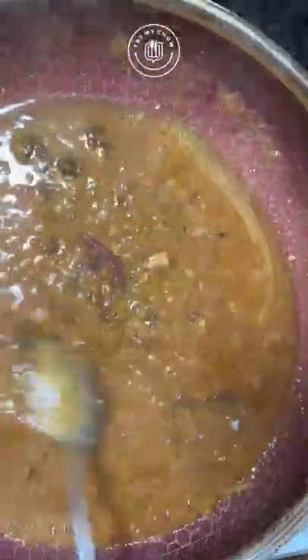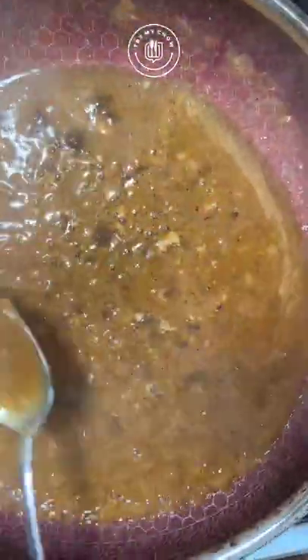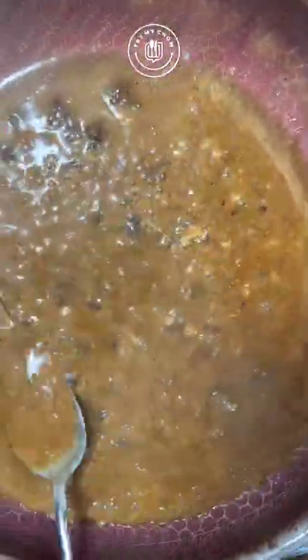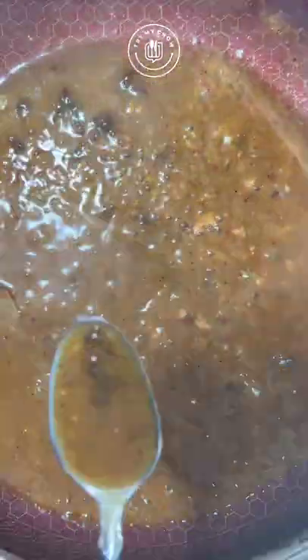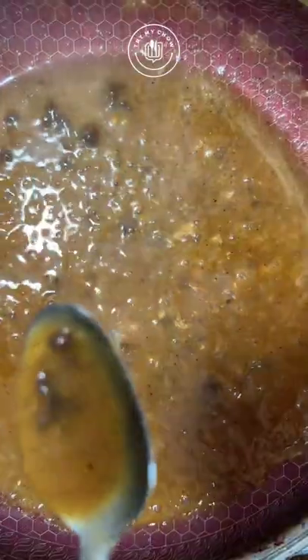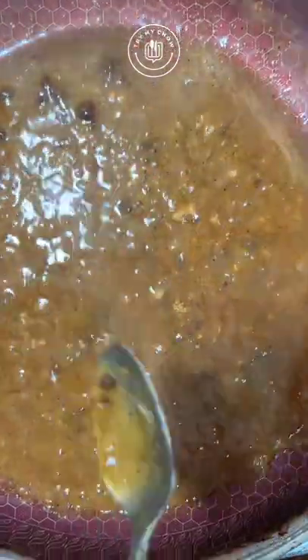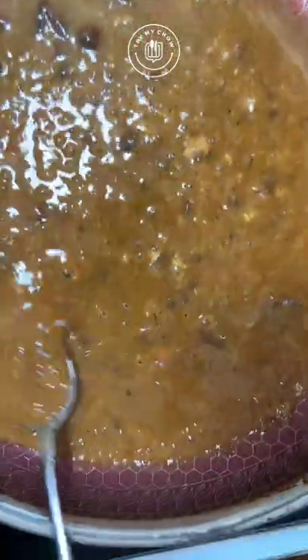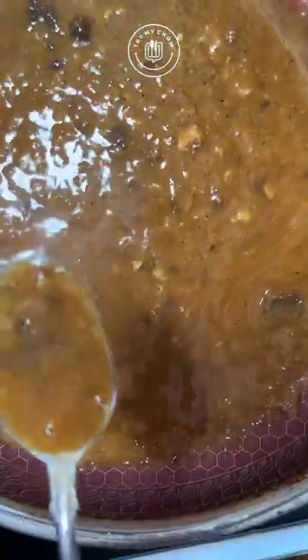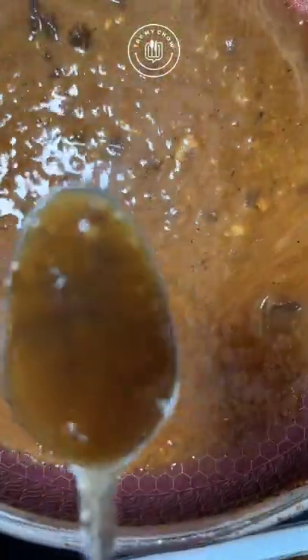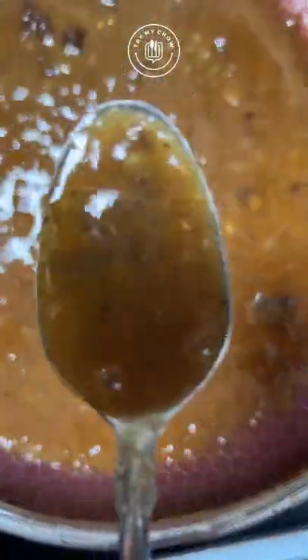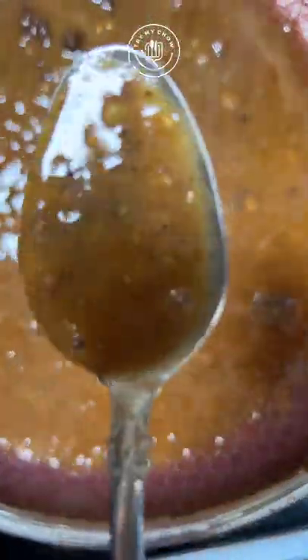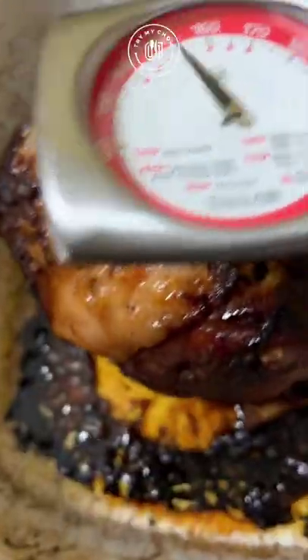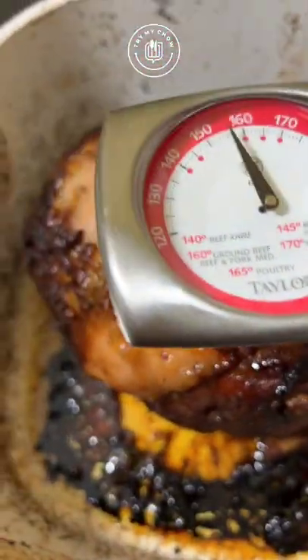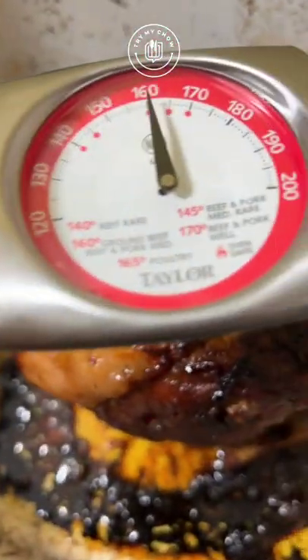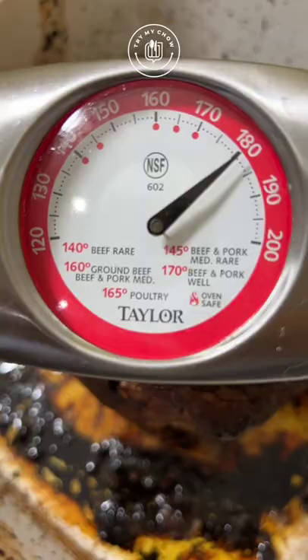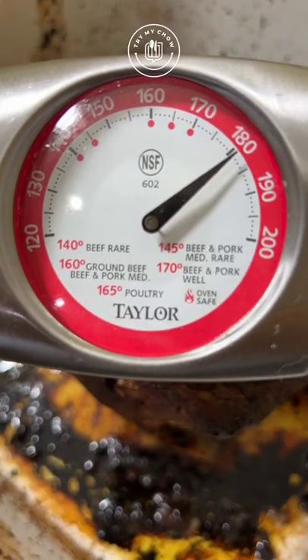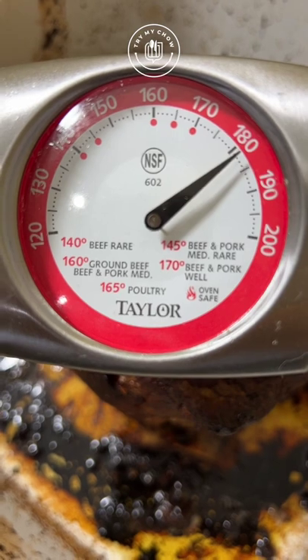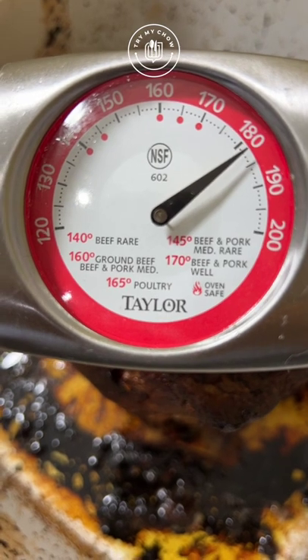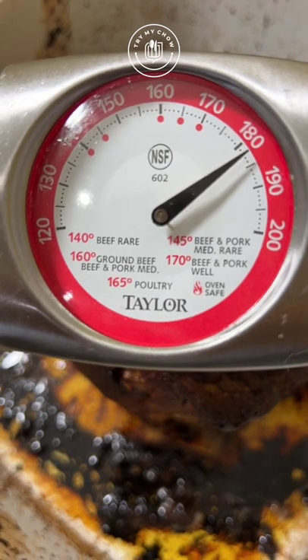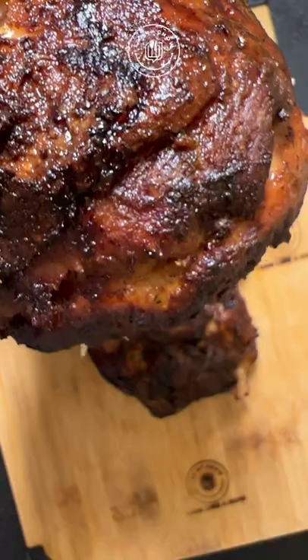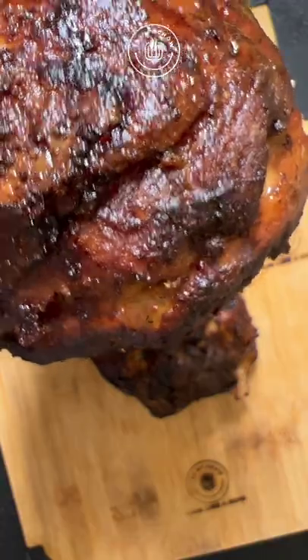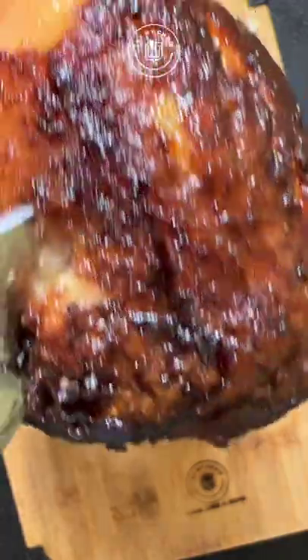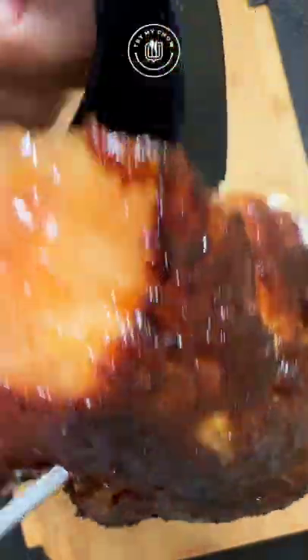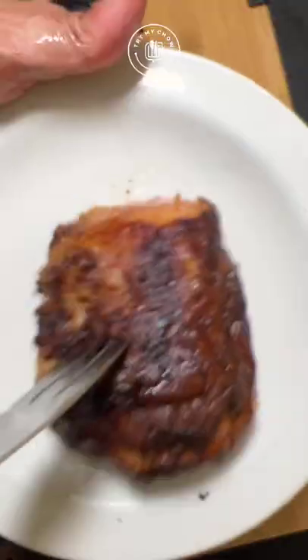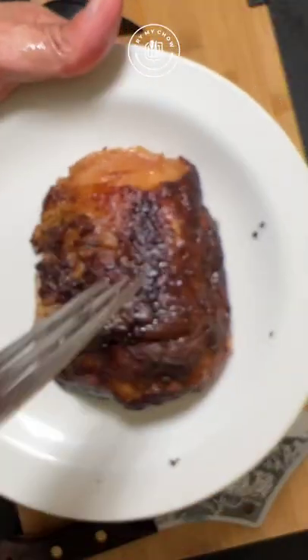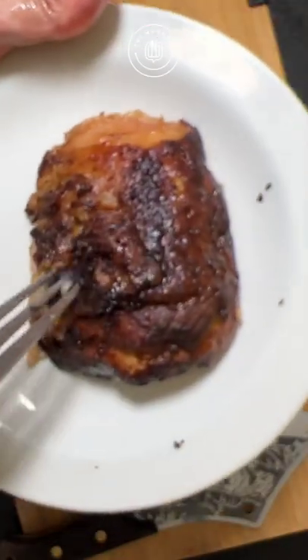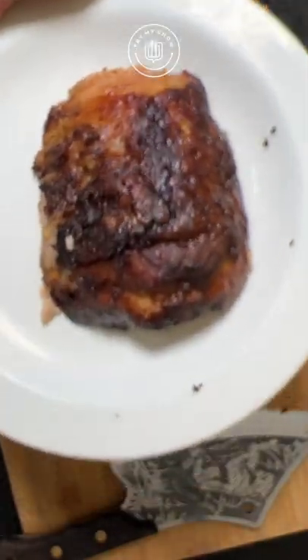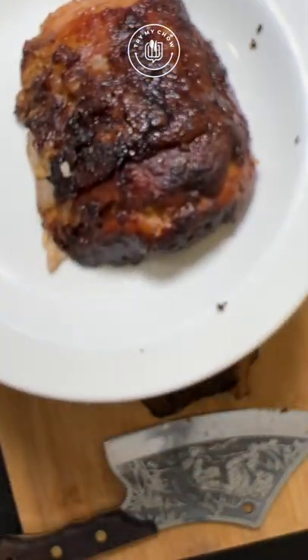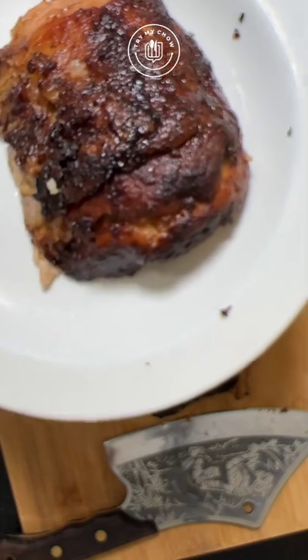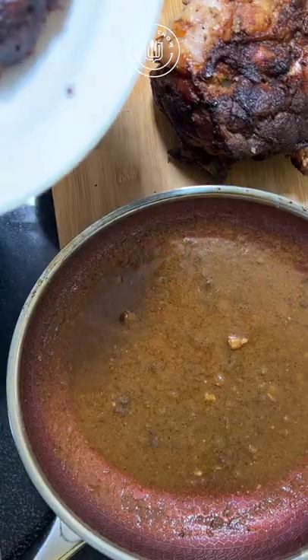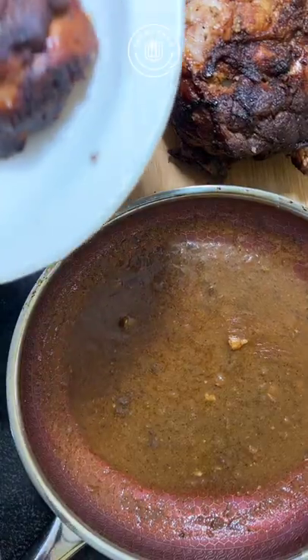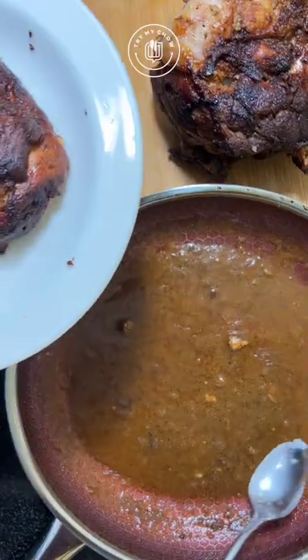After three hours remove the porky and serve it. The gravy came out as delicious as the porky. I served it with white rice. And this was my lunch today — just simple and delicious.